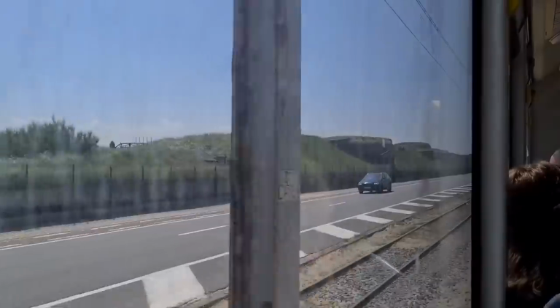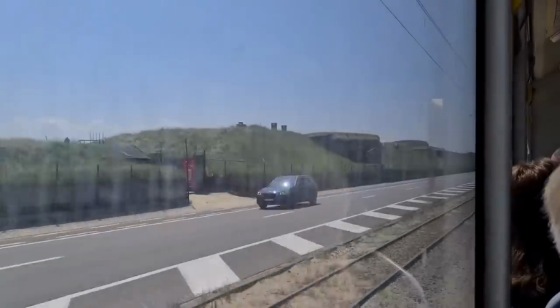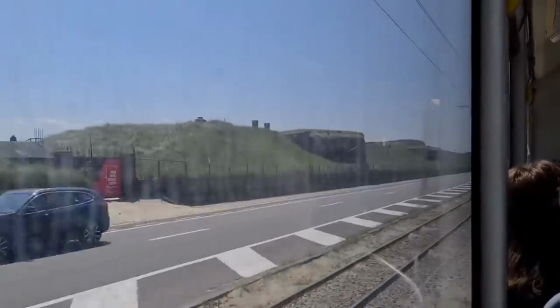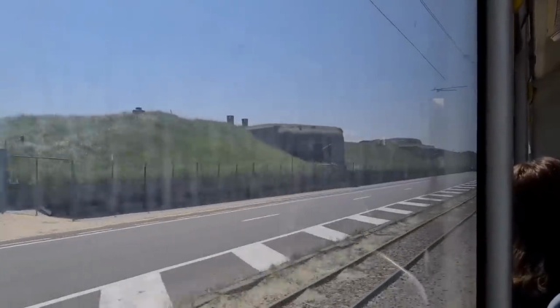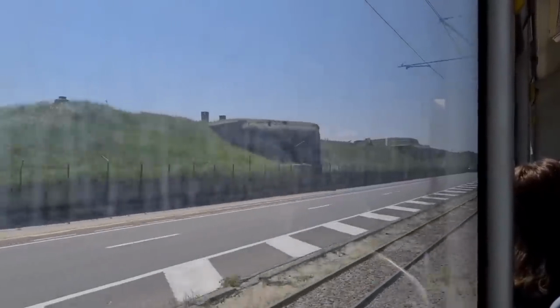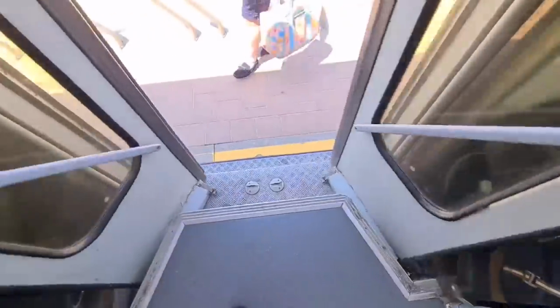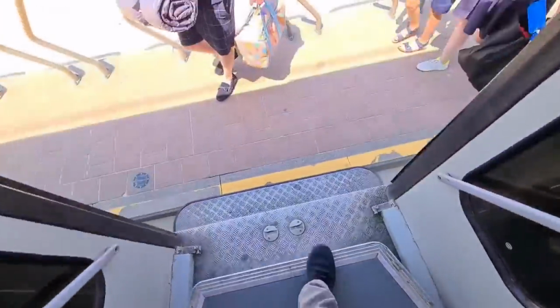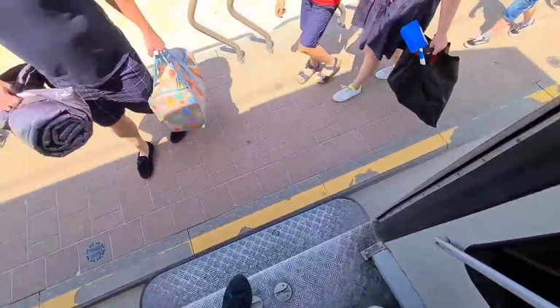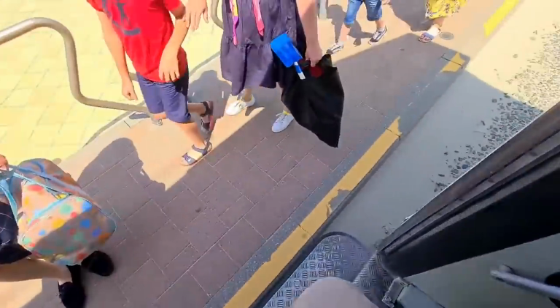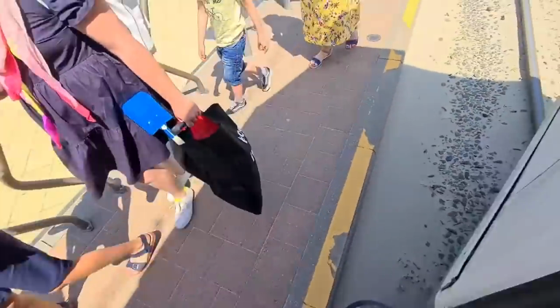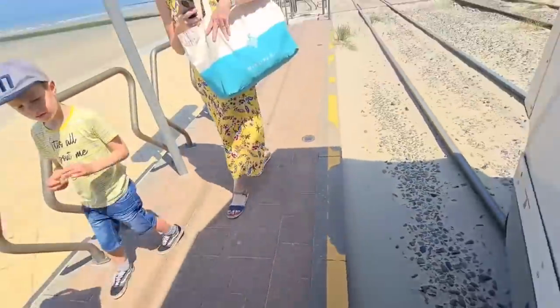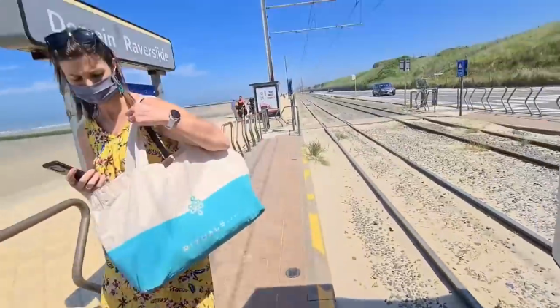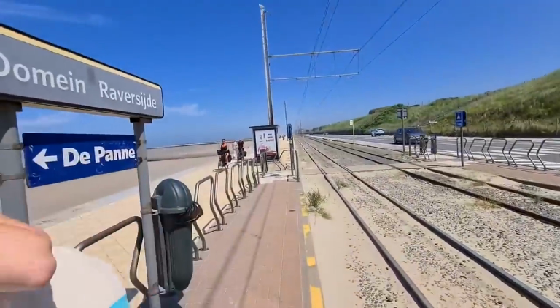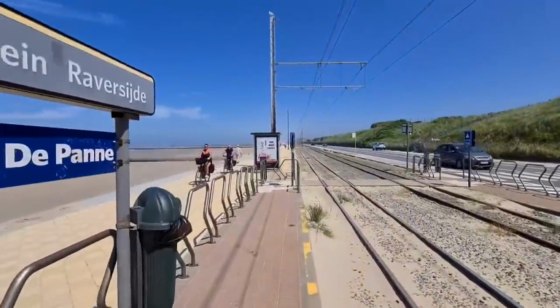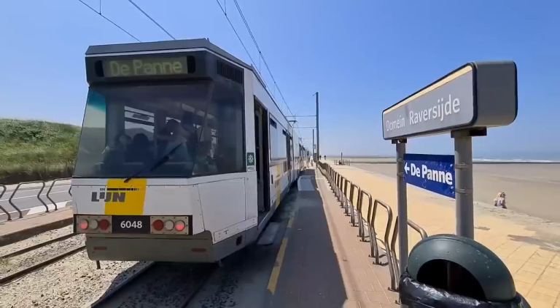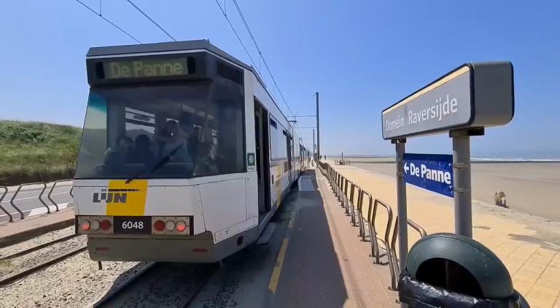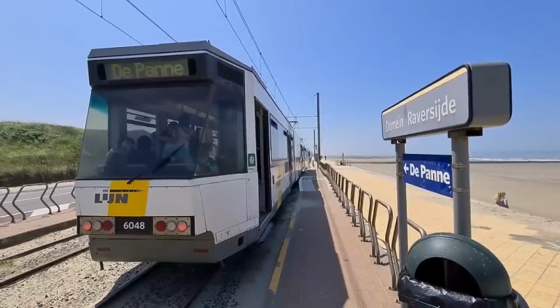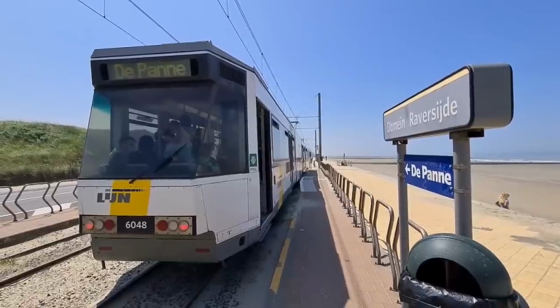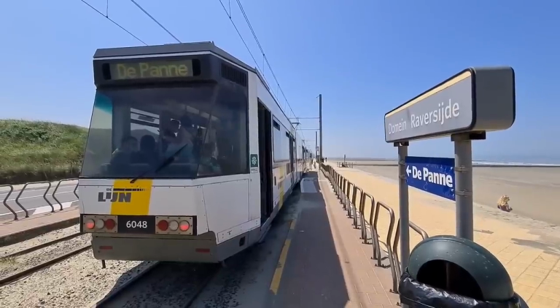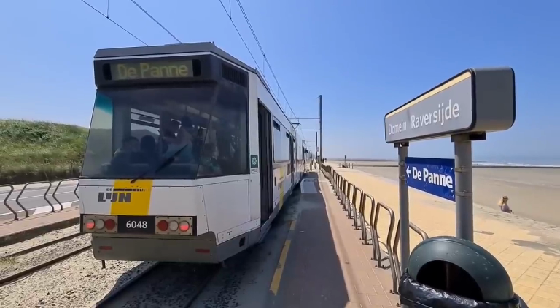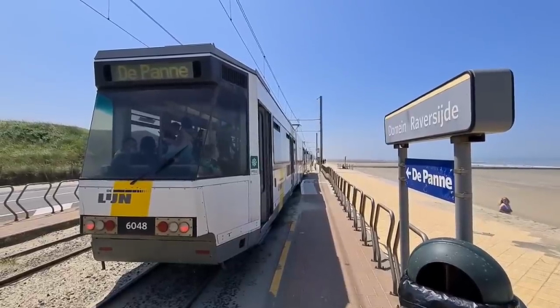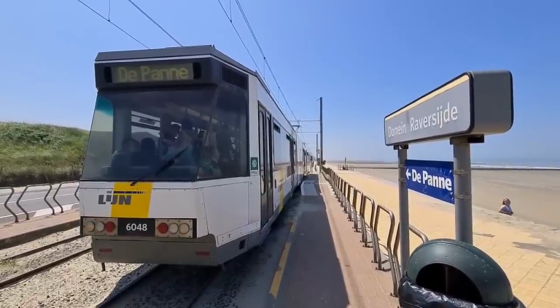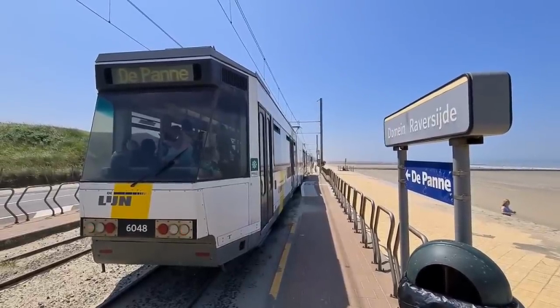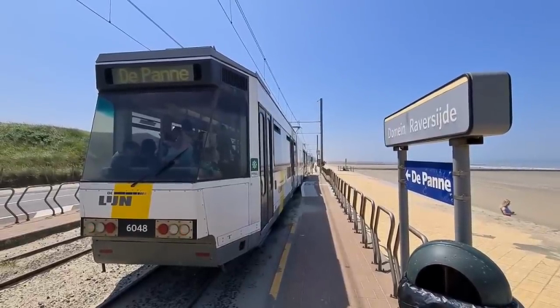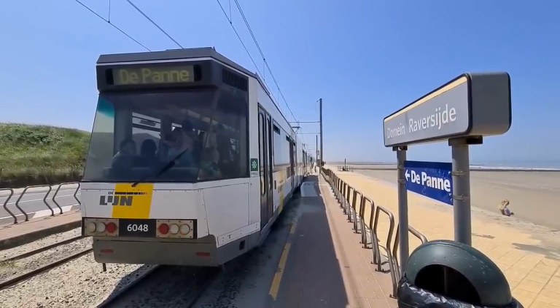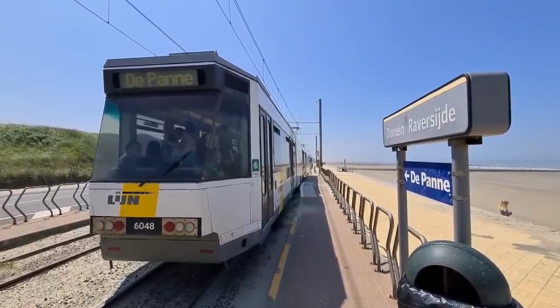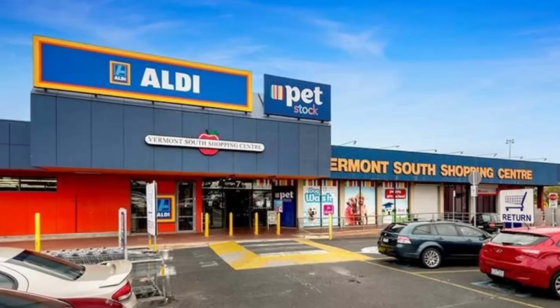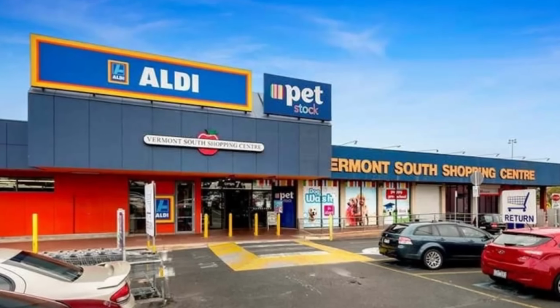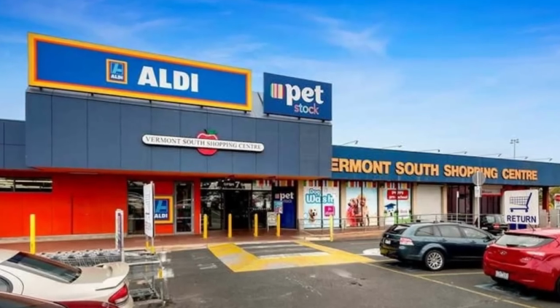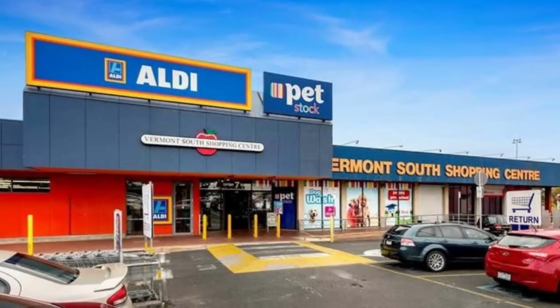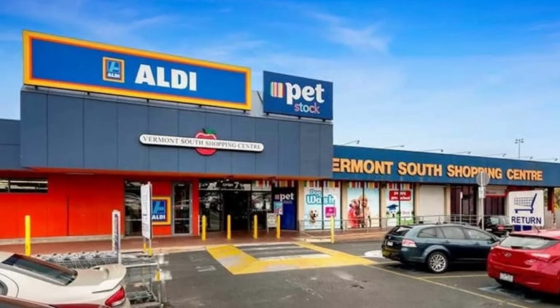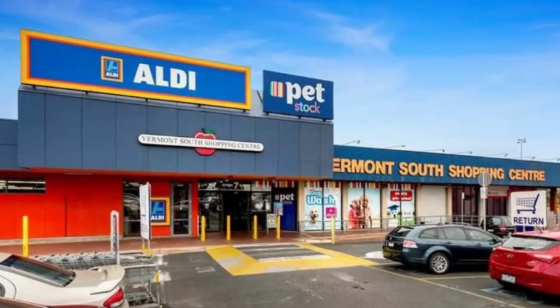But no, today we'll not be venturing out to the Belgian coast to take in all its scenic glory. Today we'll be taking a tram to somewhere even more breathtaking: a suburban shopping centre.